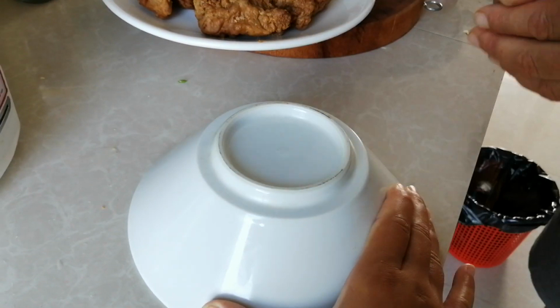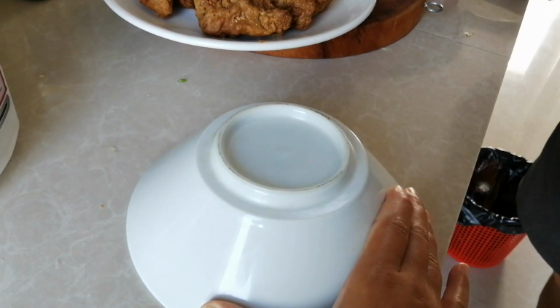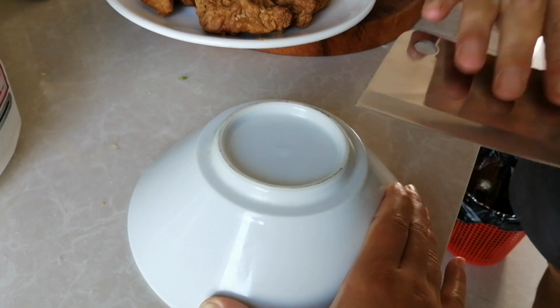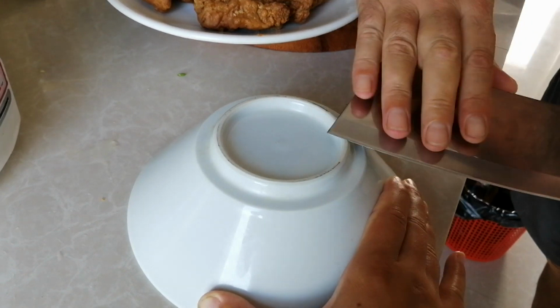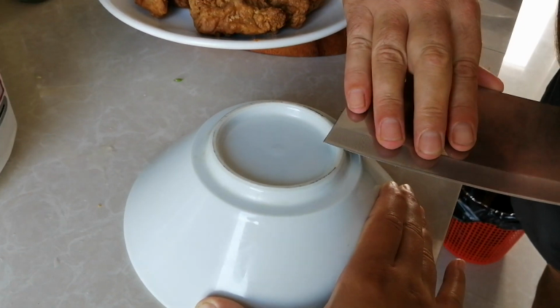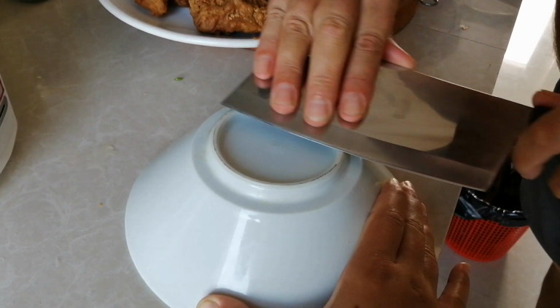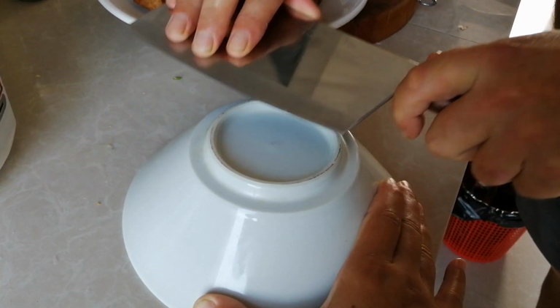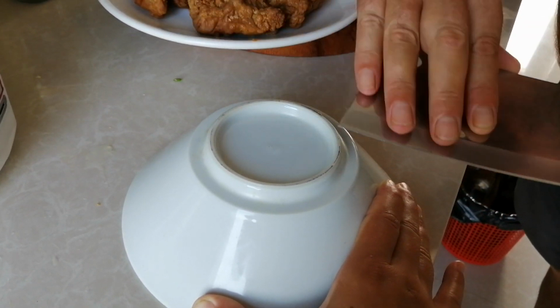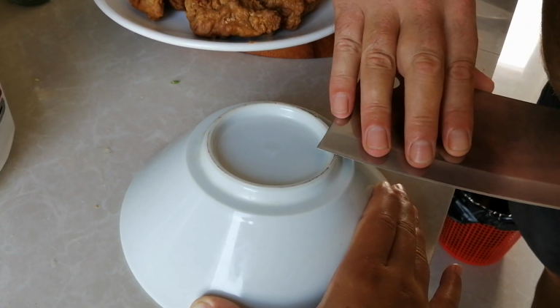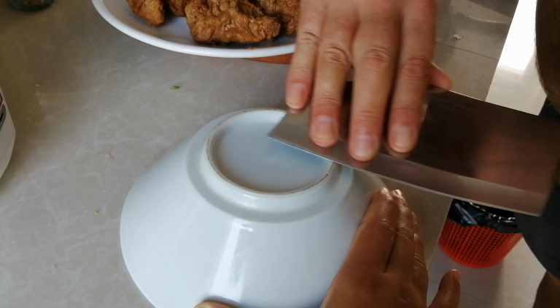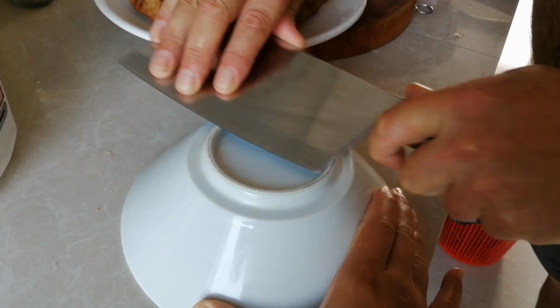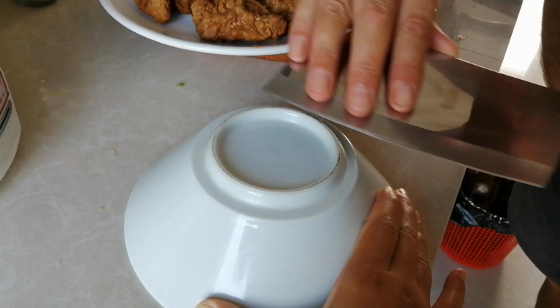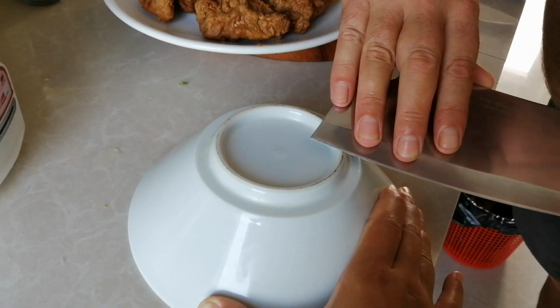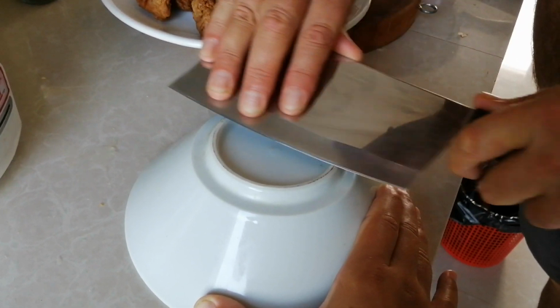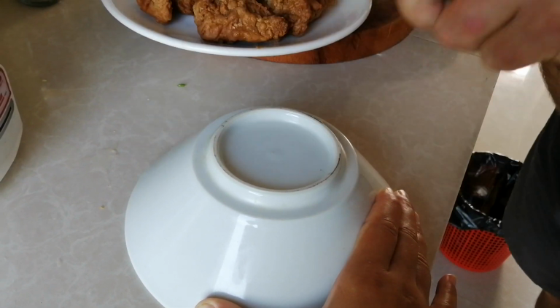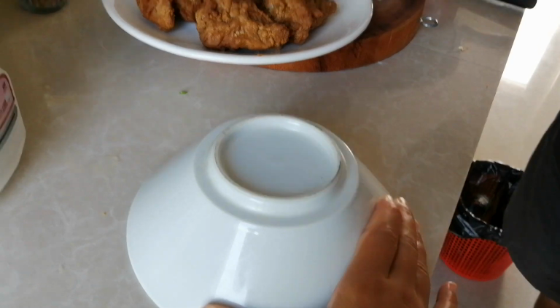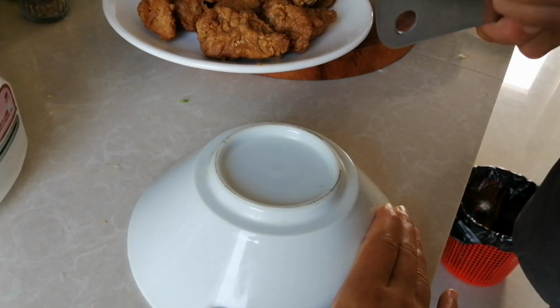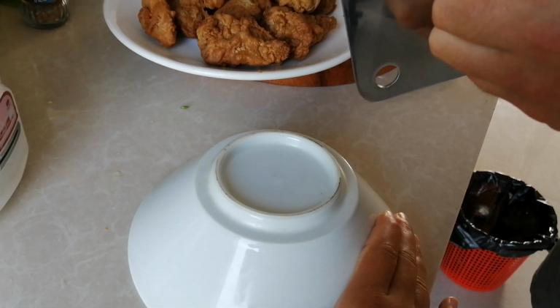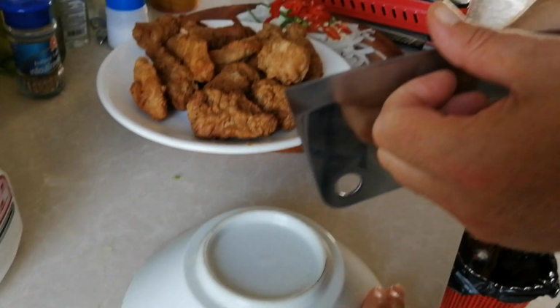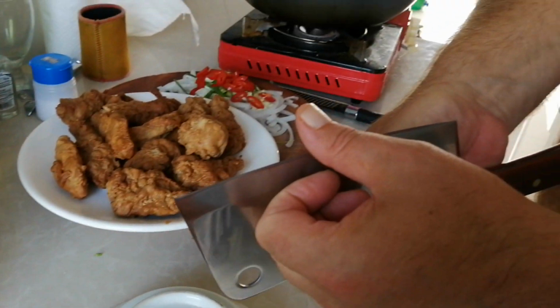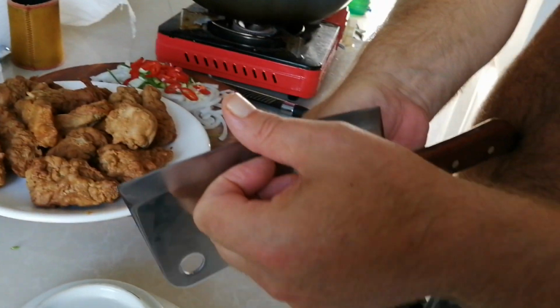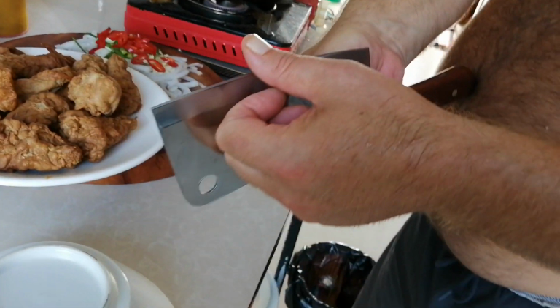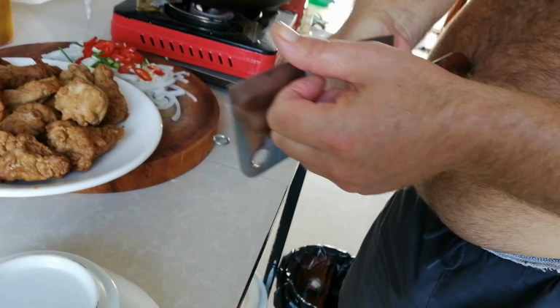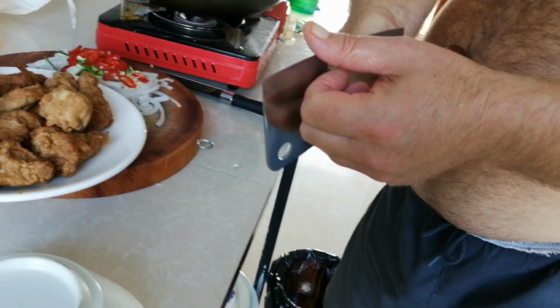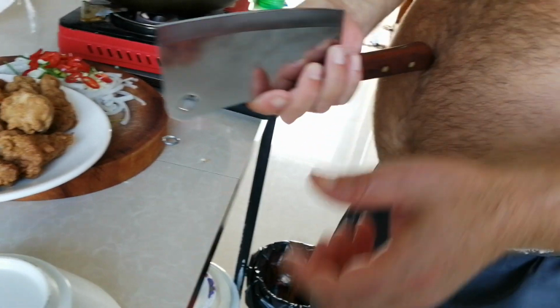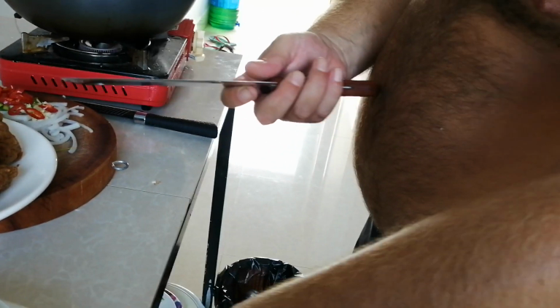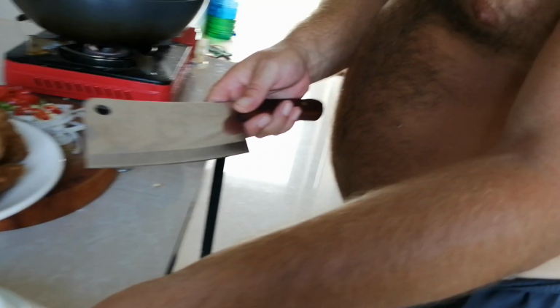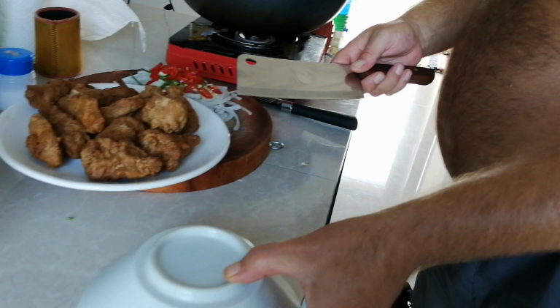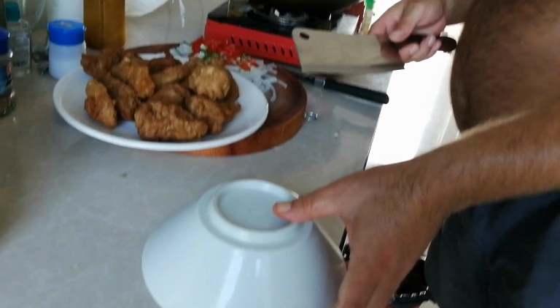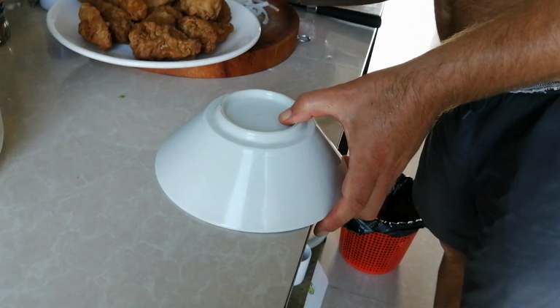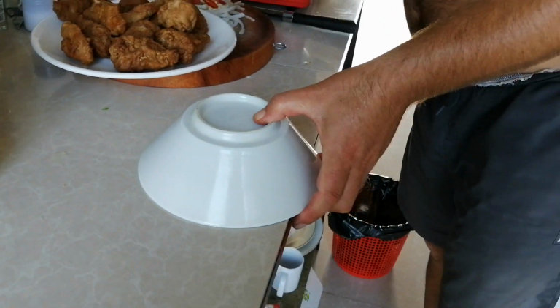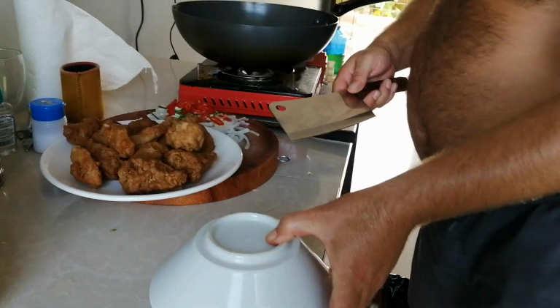Both ways. I mean, obviously if you know how to sharpen your knives it's good, but I'm telling you, that puts it up — that's properly, properly sharp. What a little tip, magic yeah!